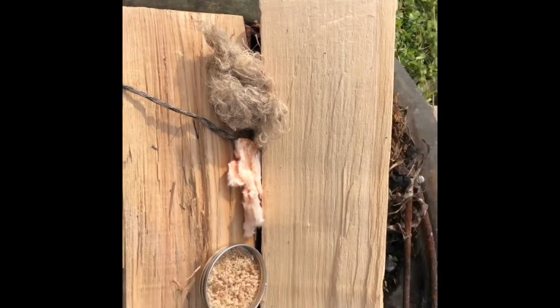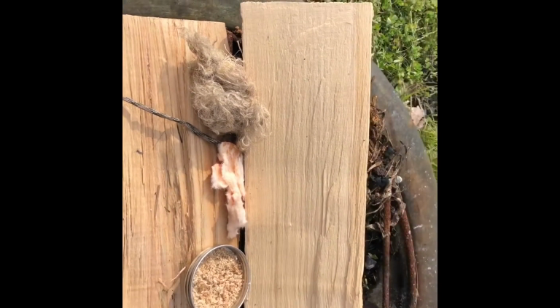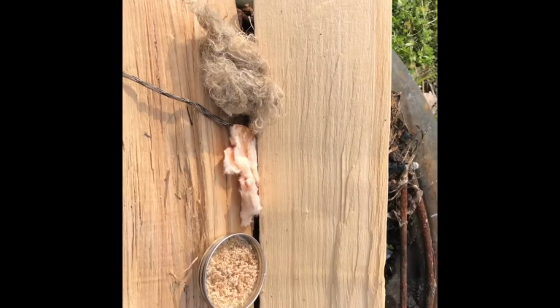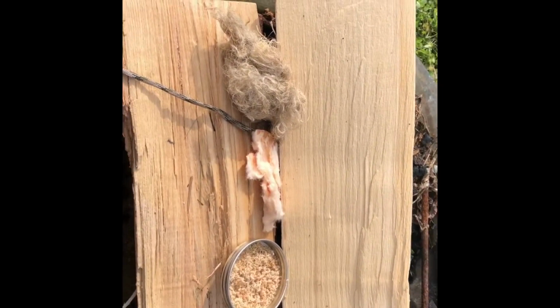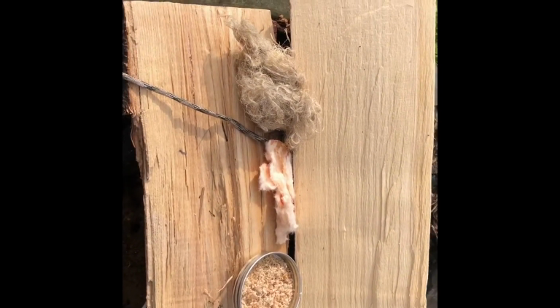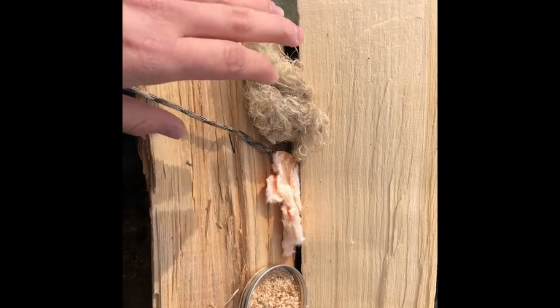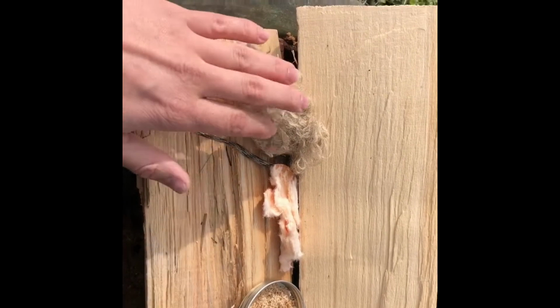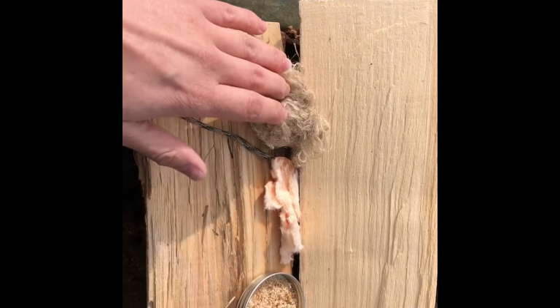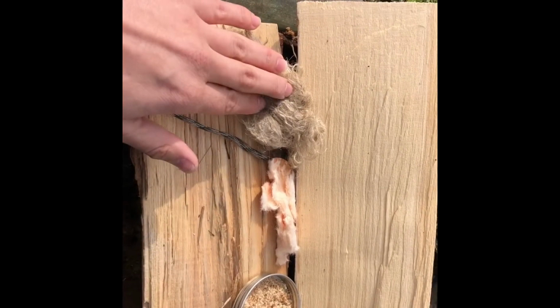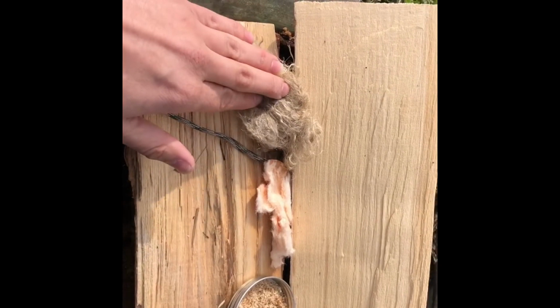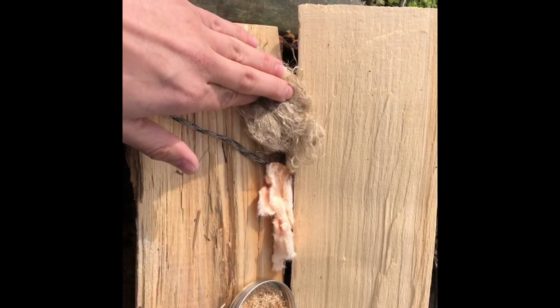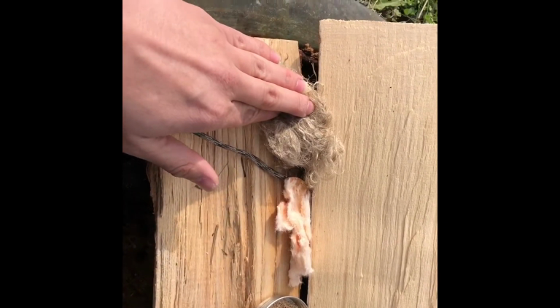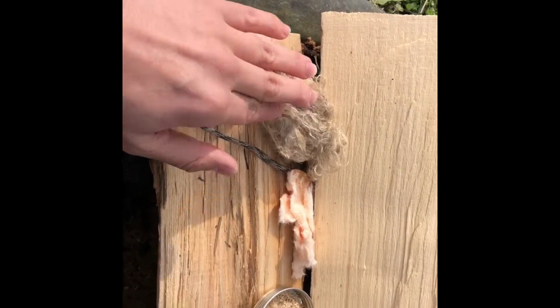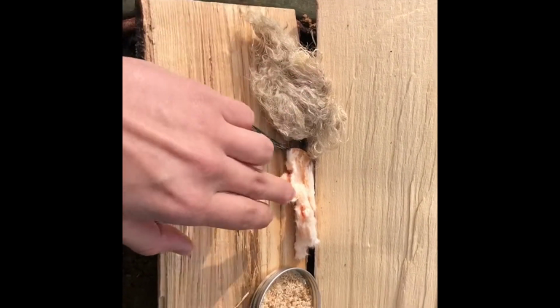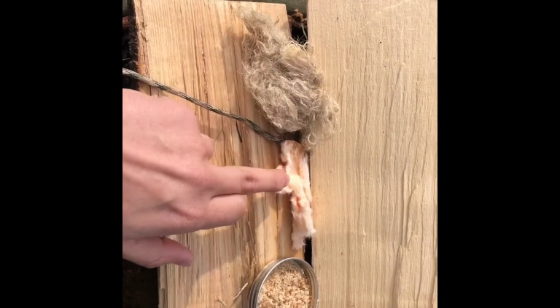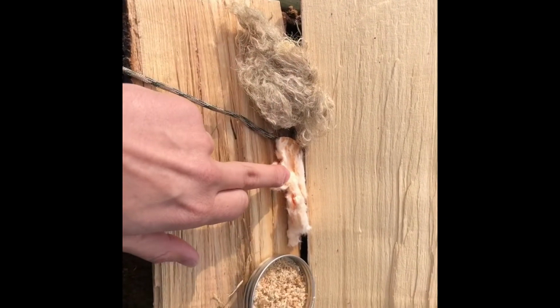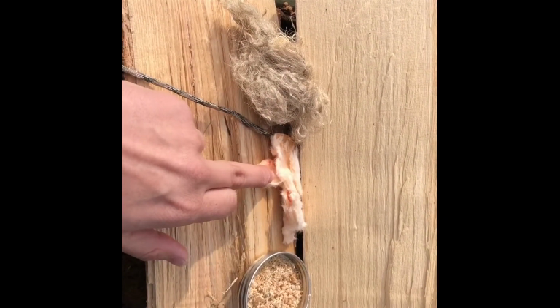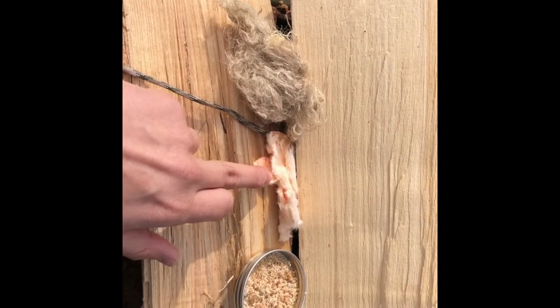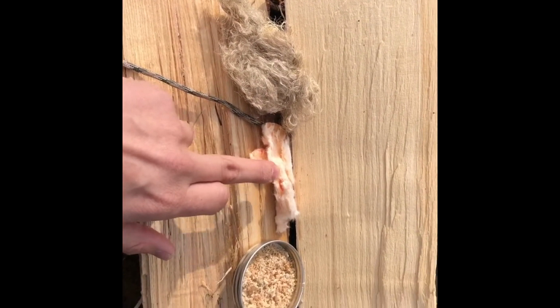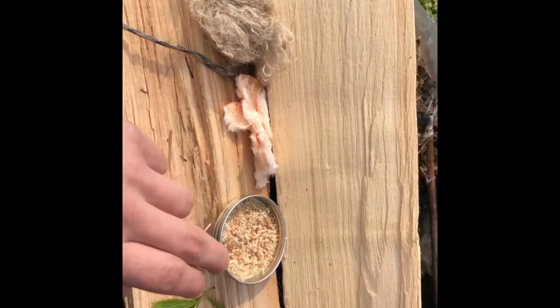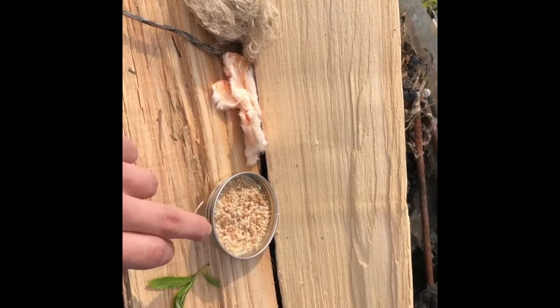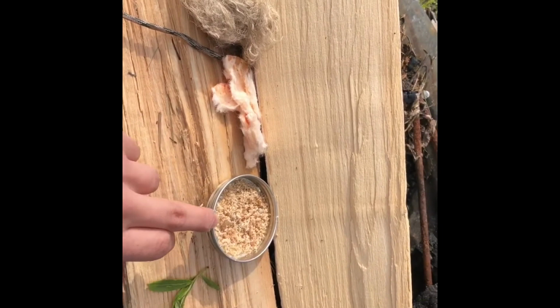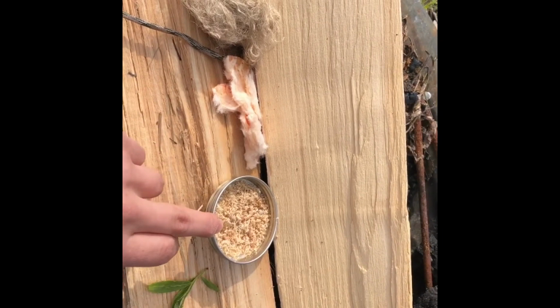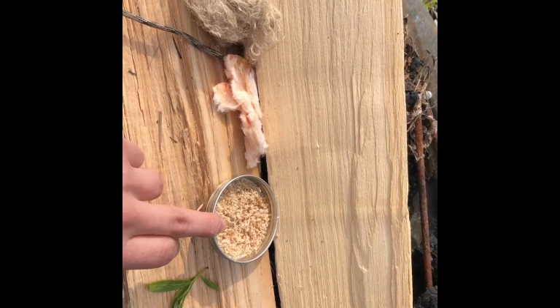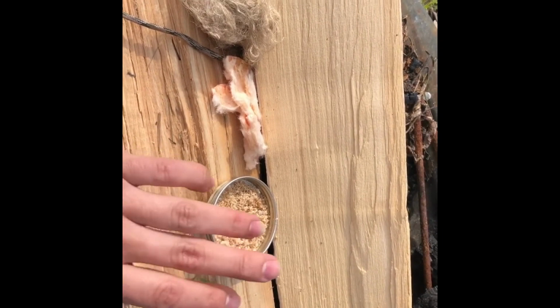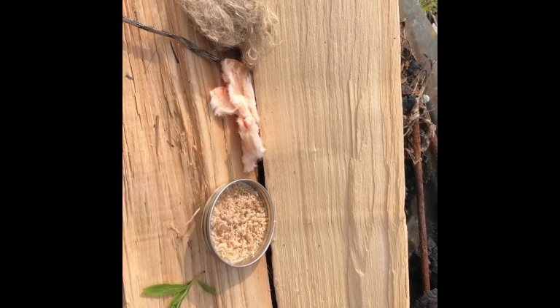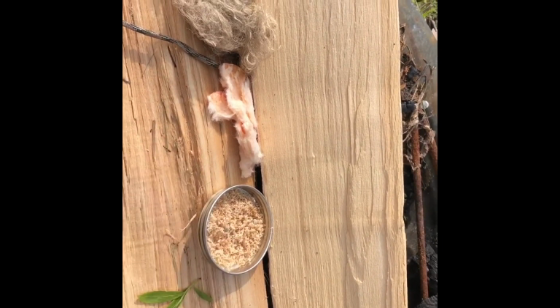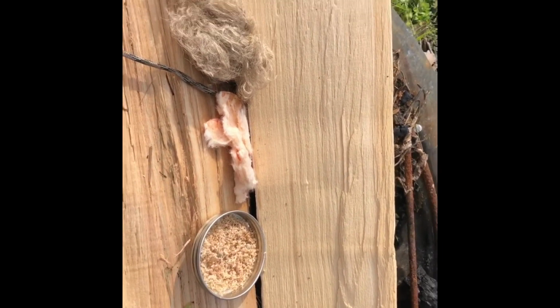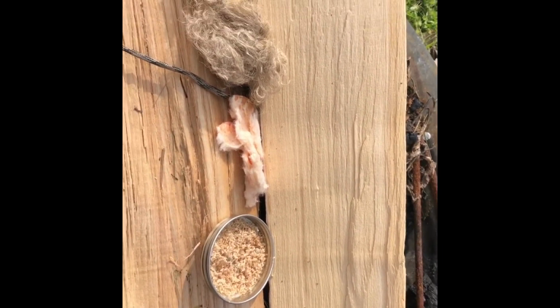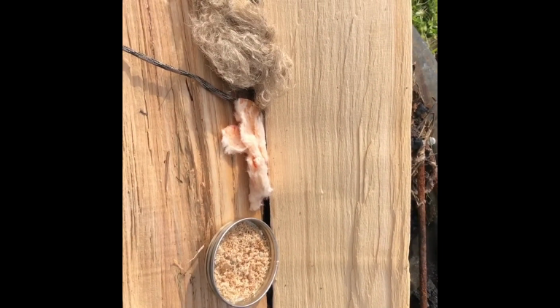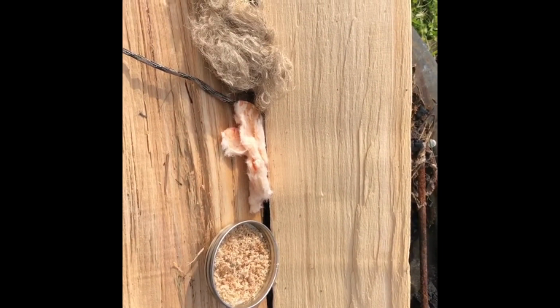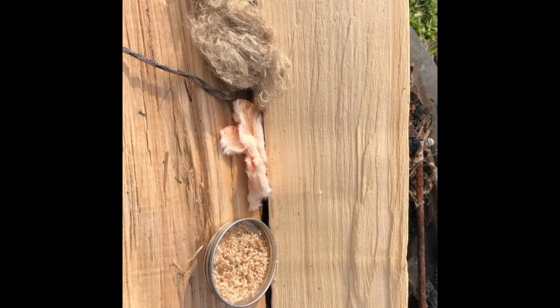So the three tinders that I got going for us today: we got processed sisal cord, Self-reliant Software's Pocket Inferno, and then fatwood shavings from my homemade fatwood — I'll link that video in as well.